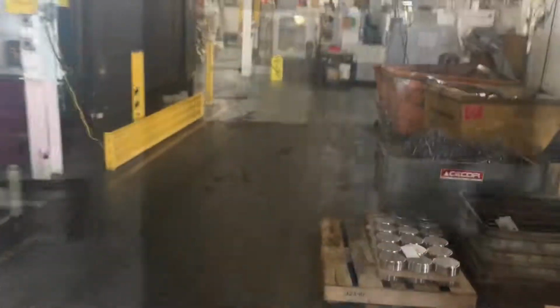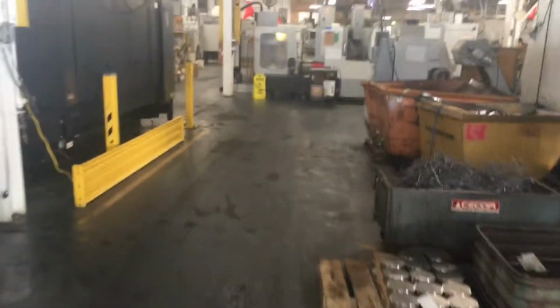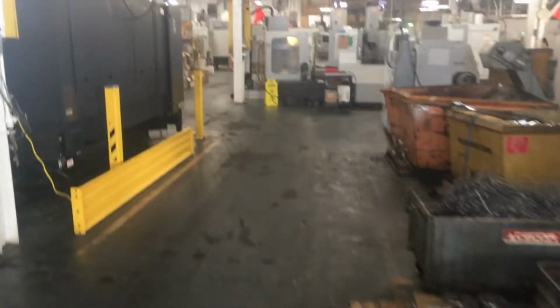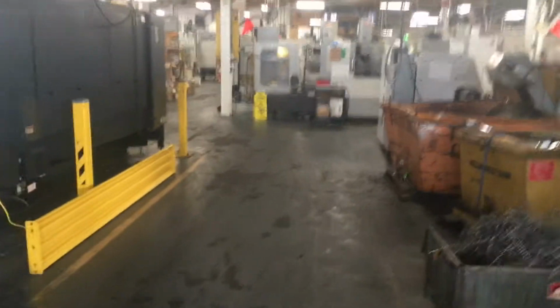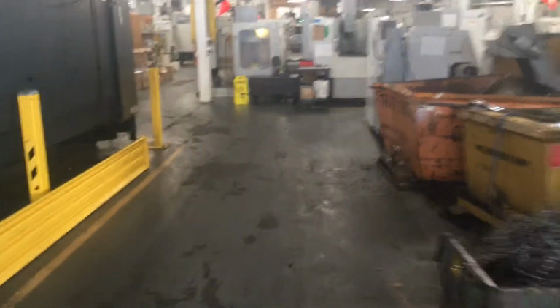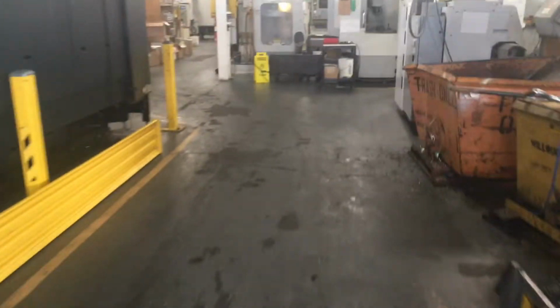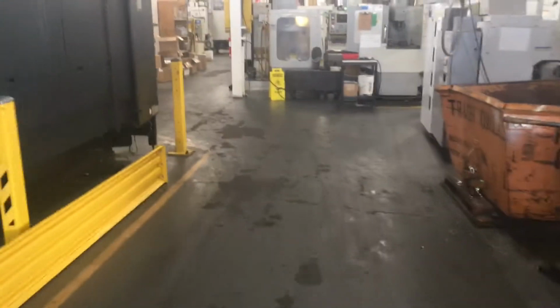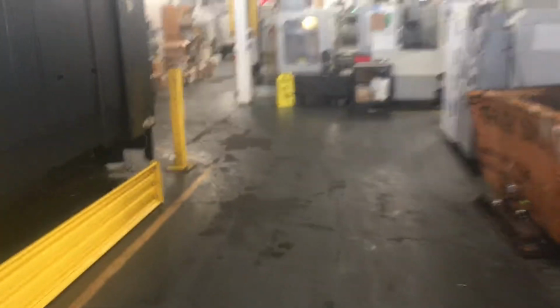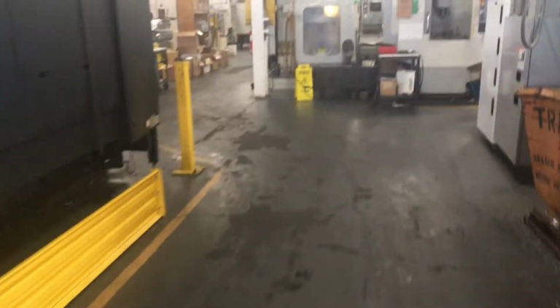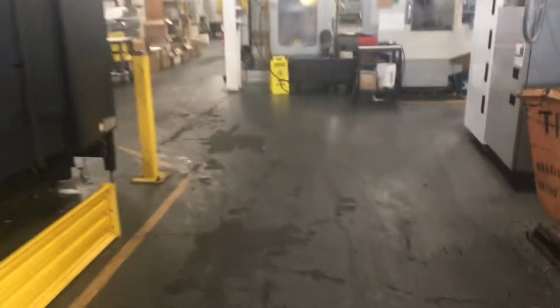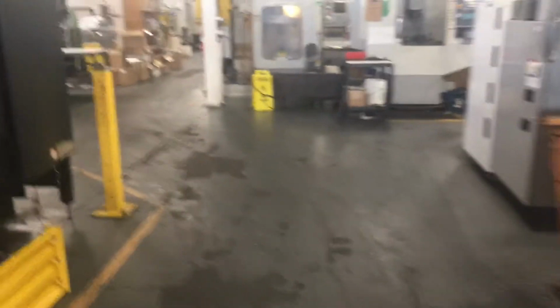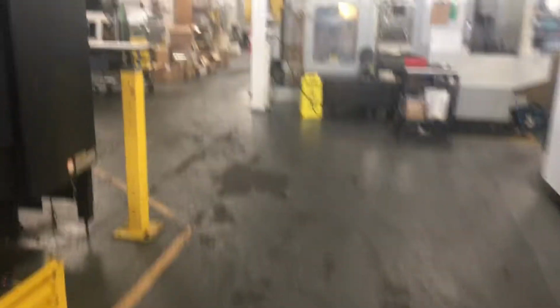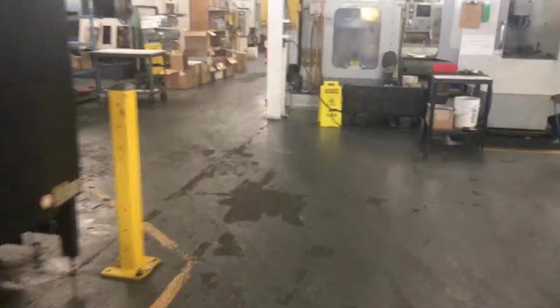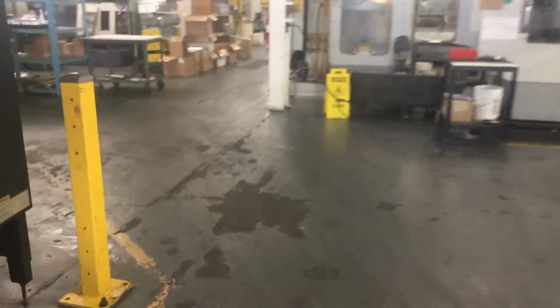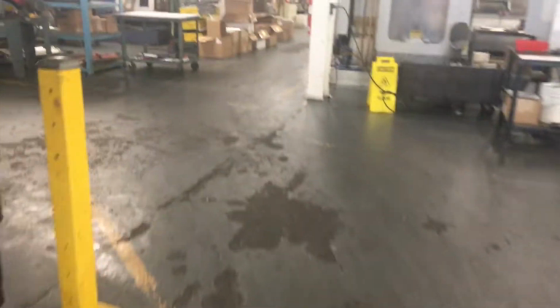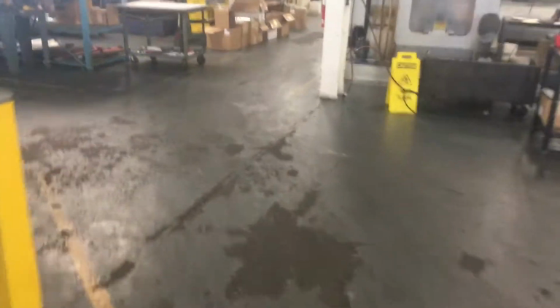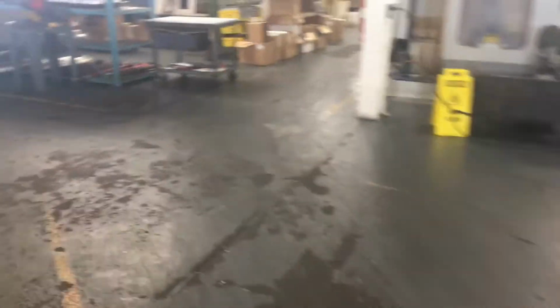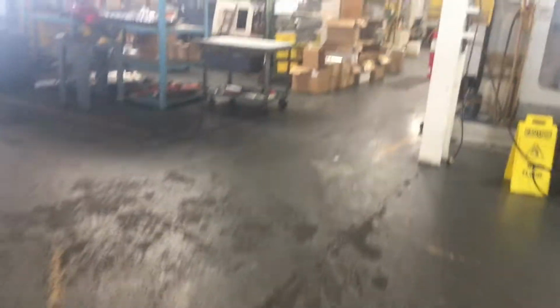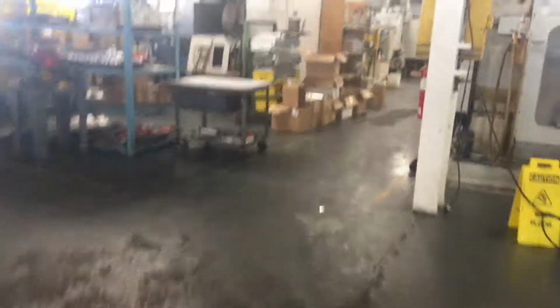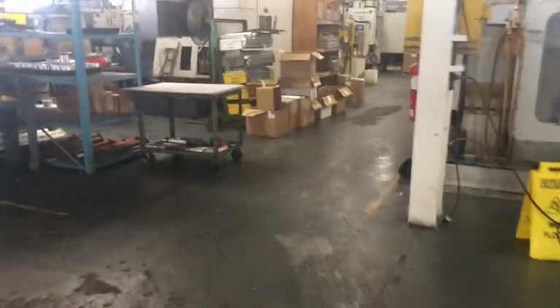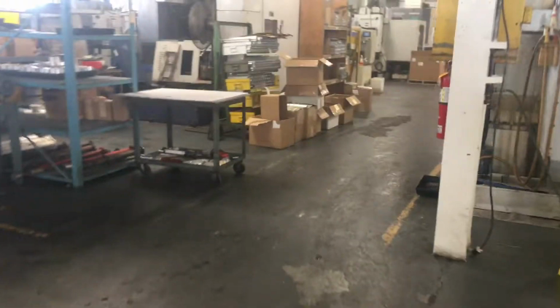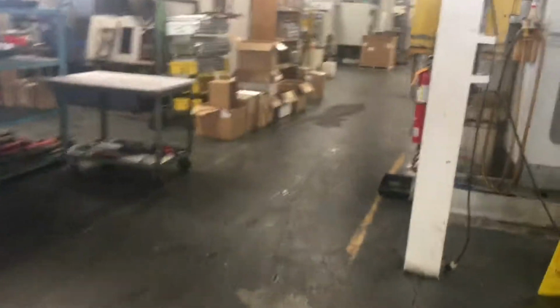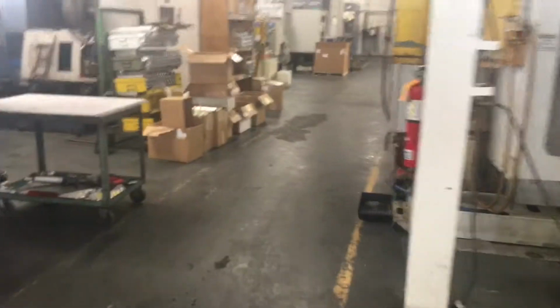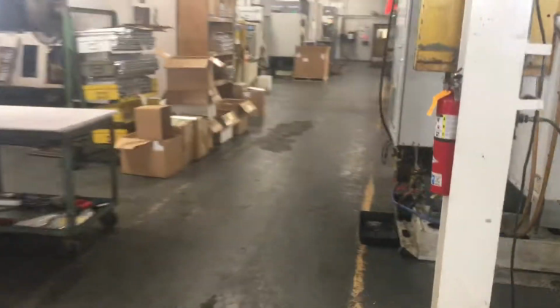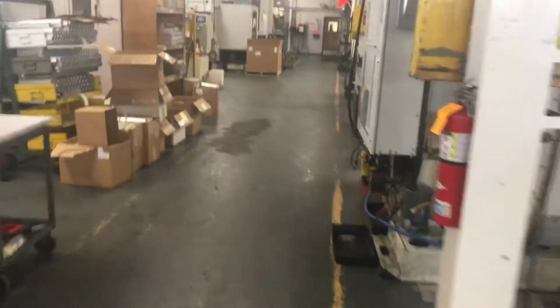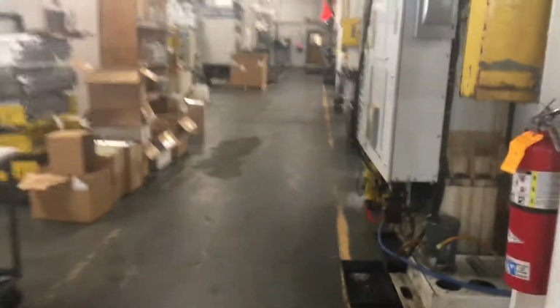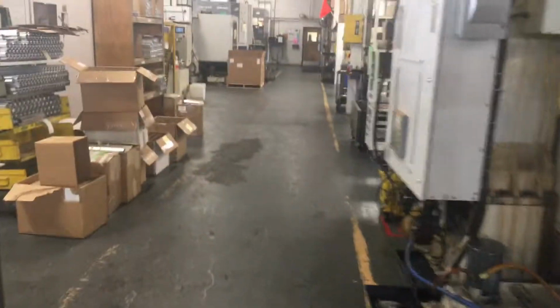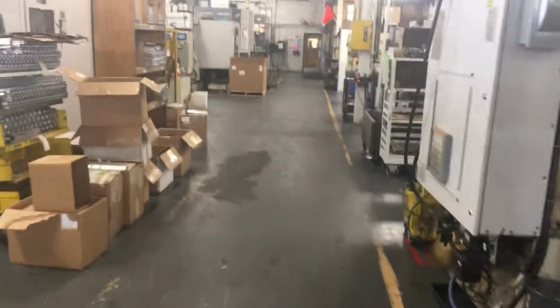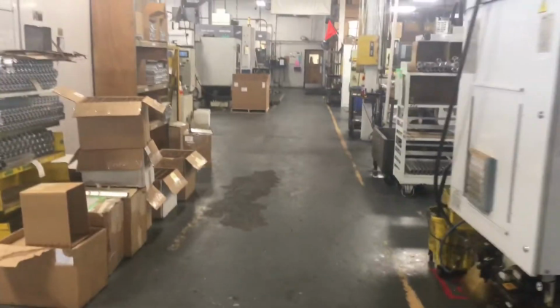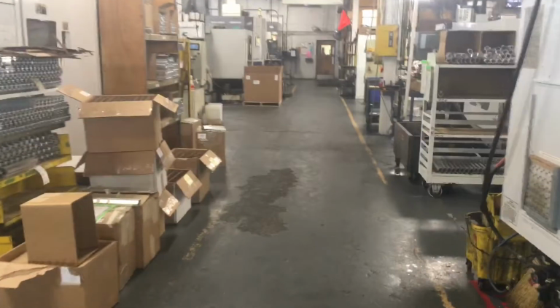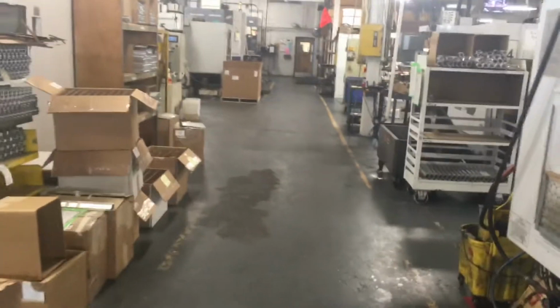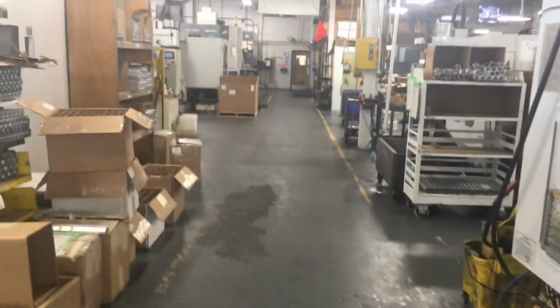This is E aisle — it's the main aisle, it's the longest aisle in the shop, and it's the one we clean on Fridays. Everything in E block is a Friday job.